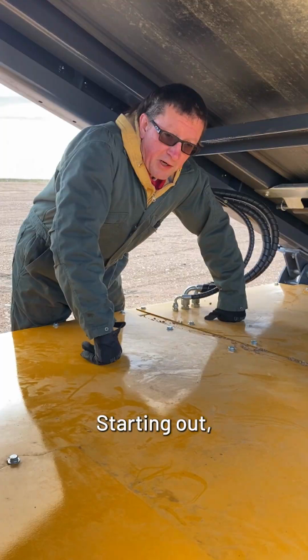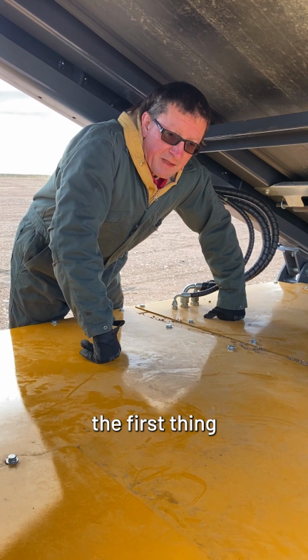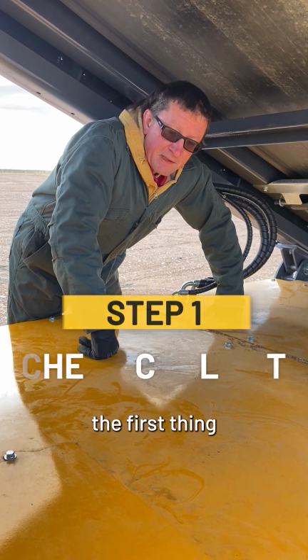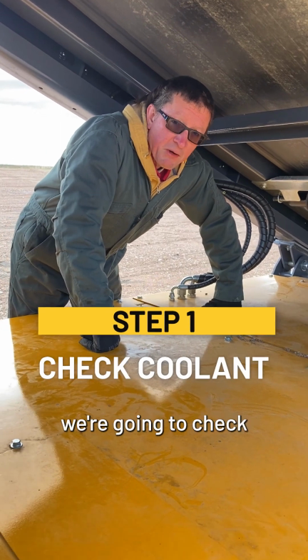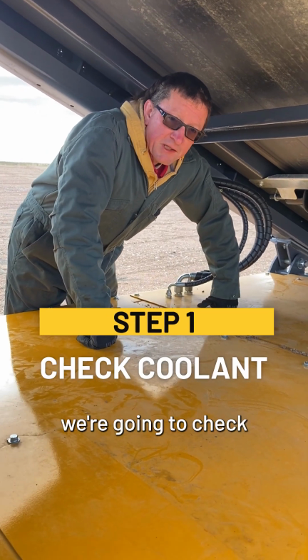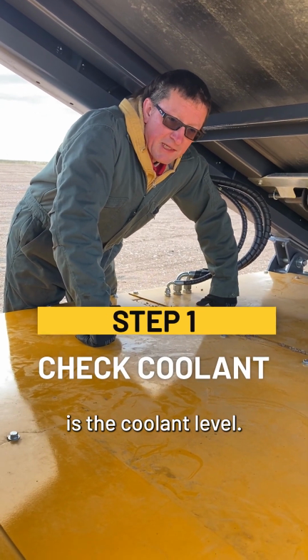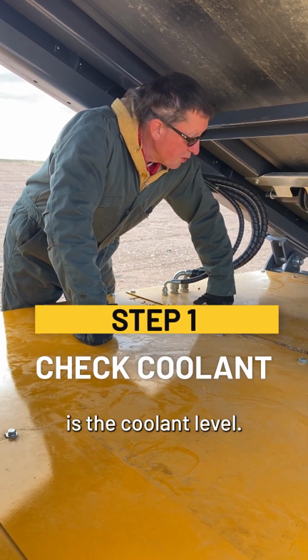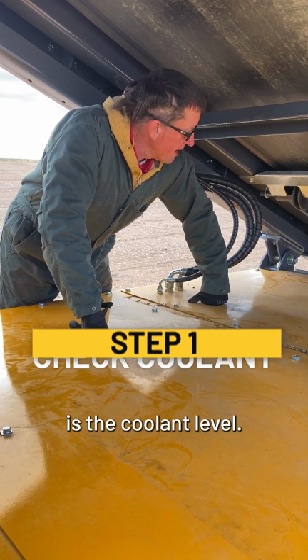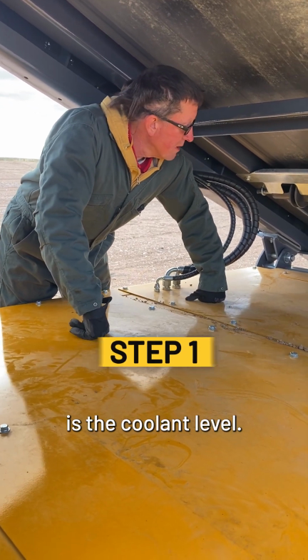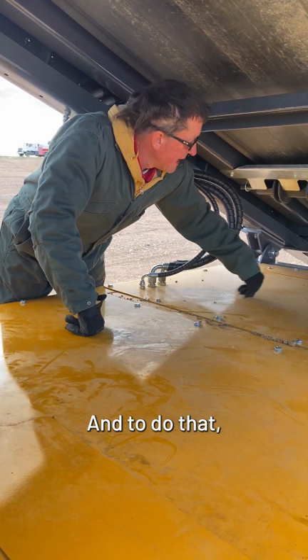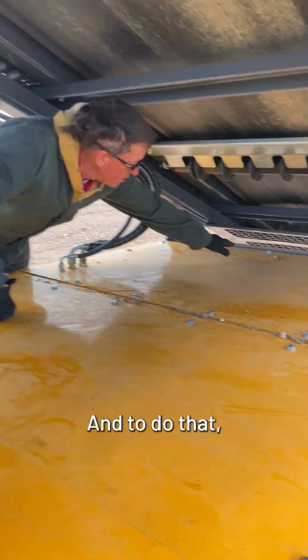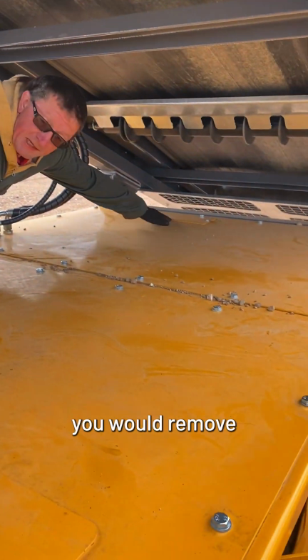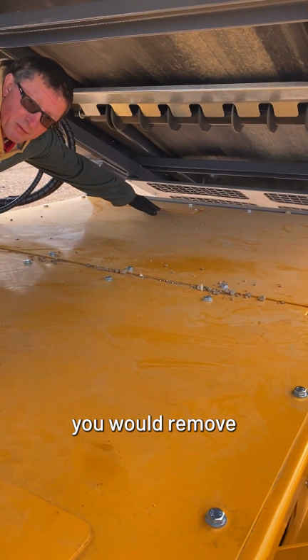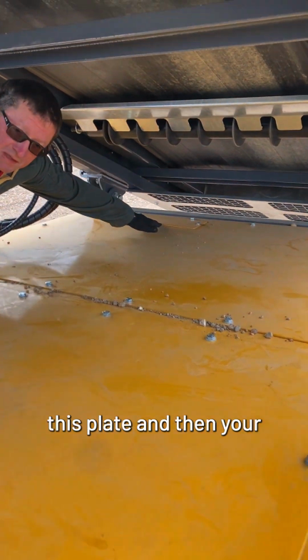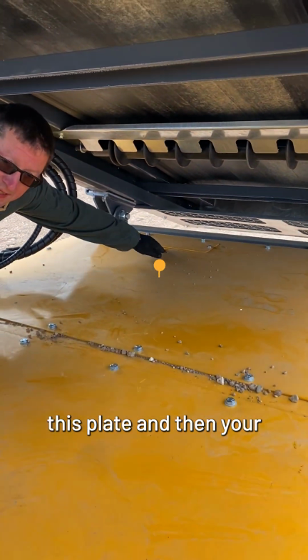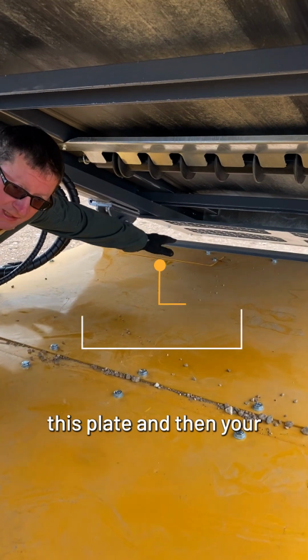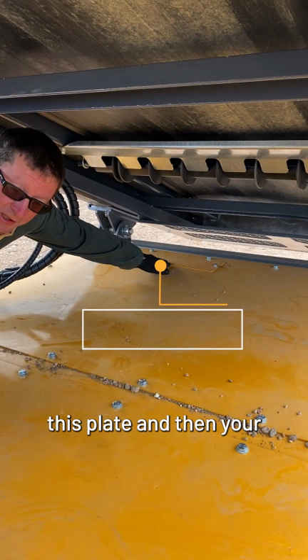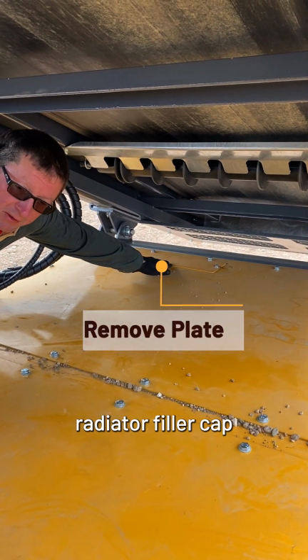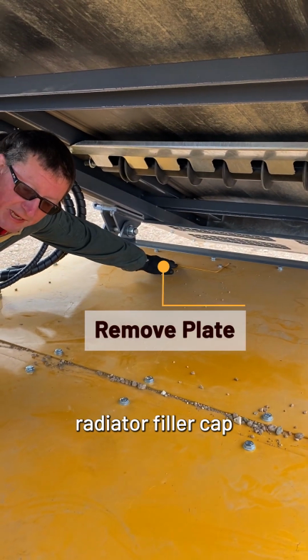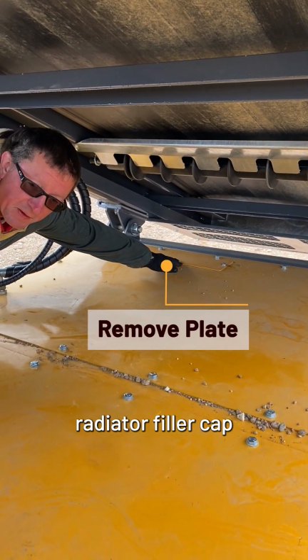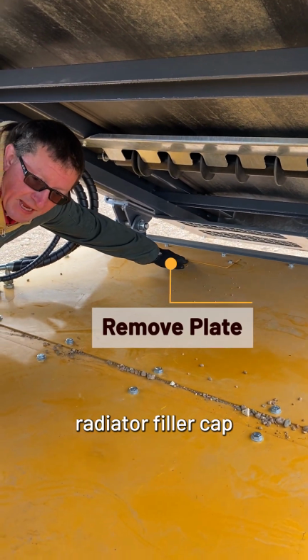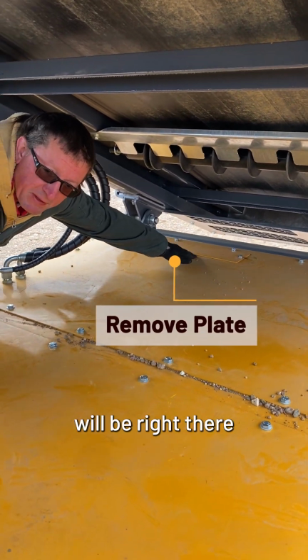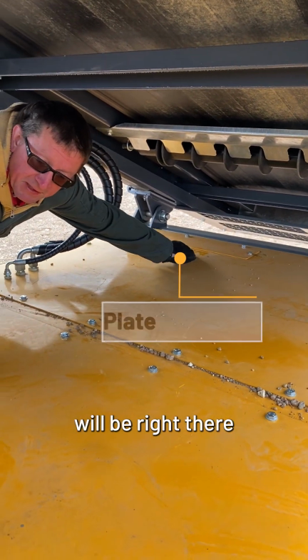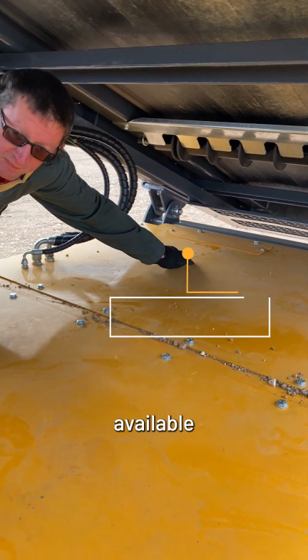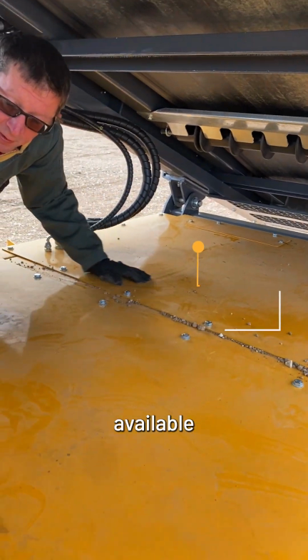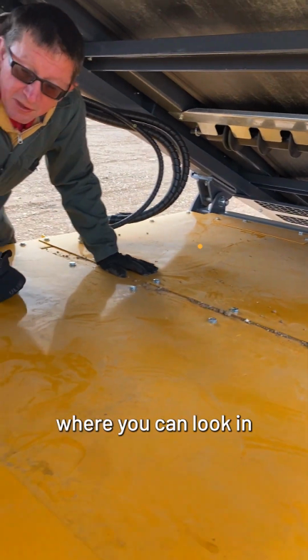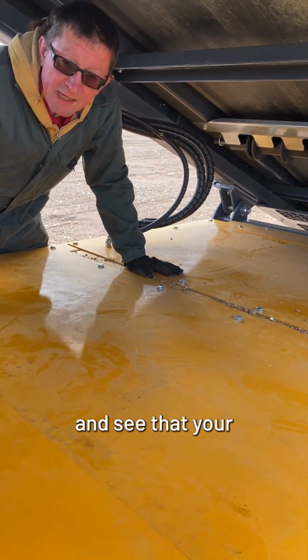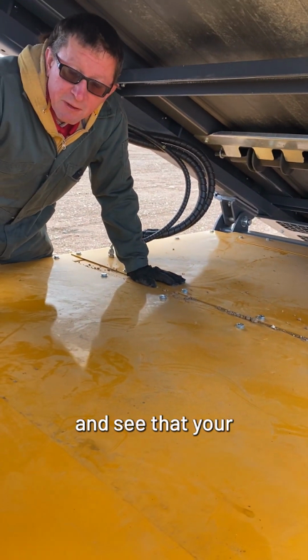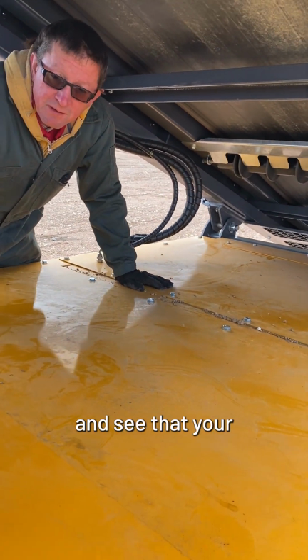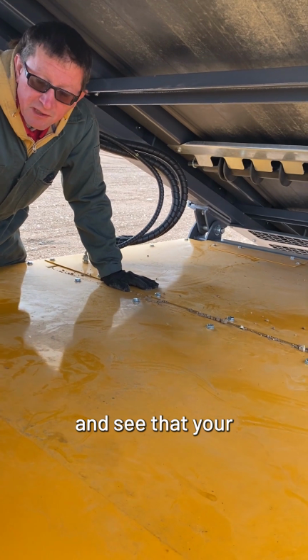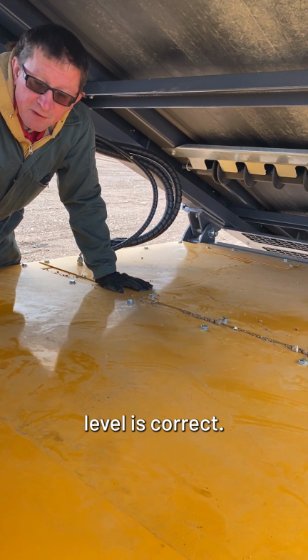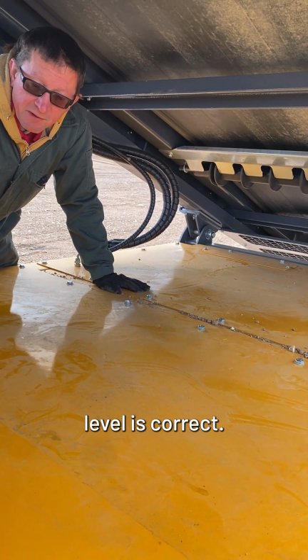Starting out, the first thing we're going to check is the coolant level. To do that you would remove this plate, and then your radiator filler cap will be right there where you can look in and see what your level is.